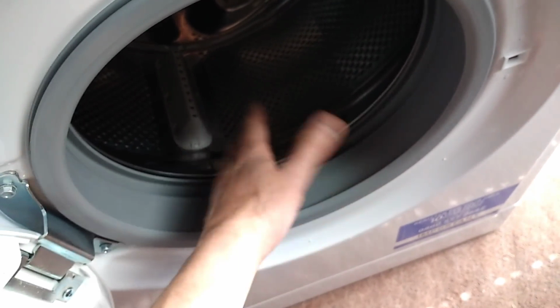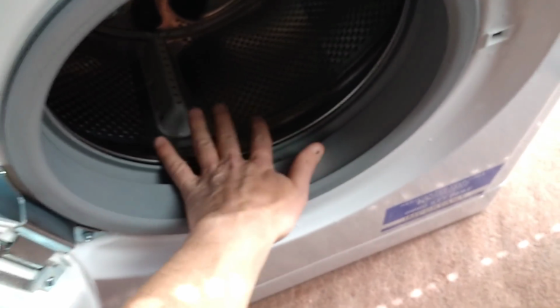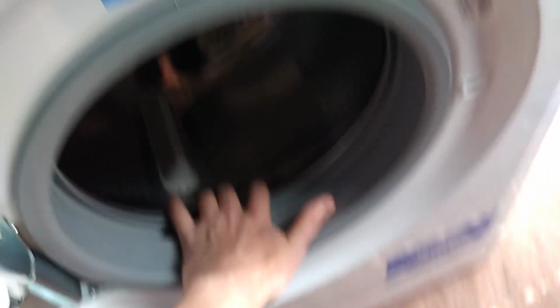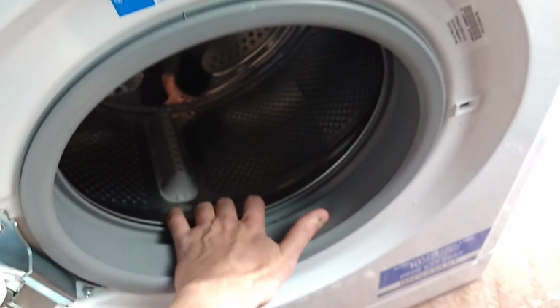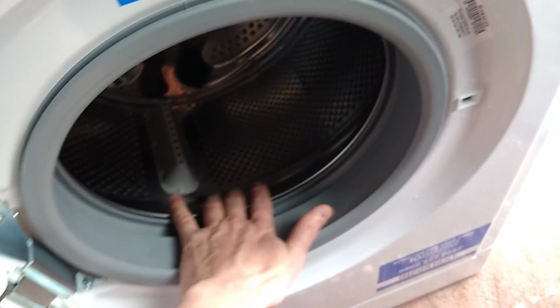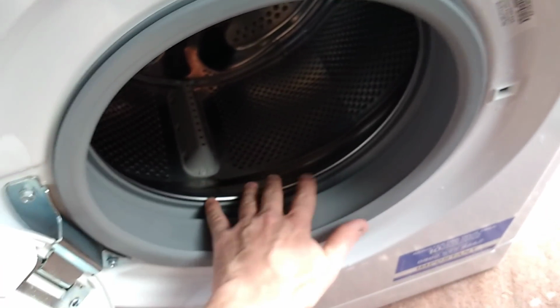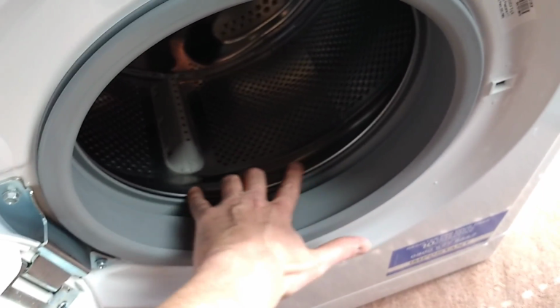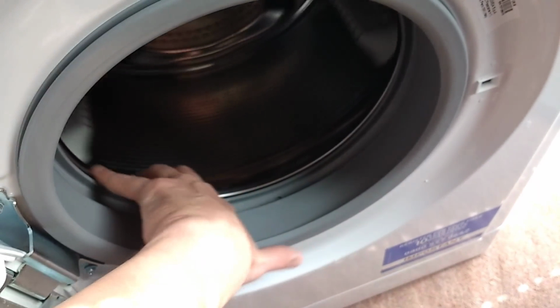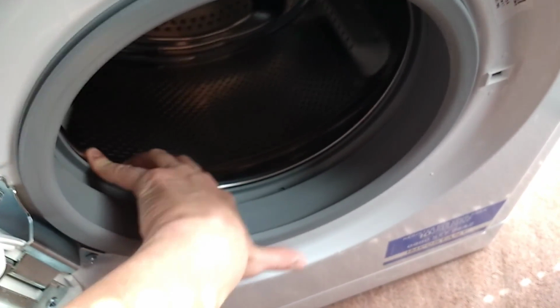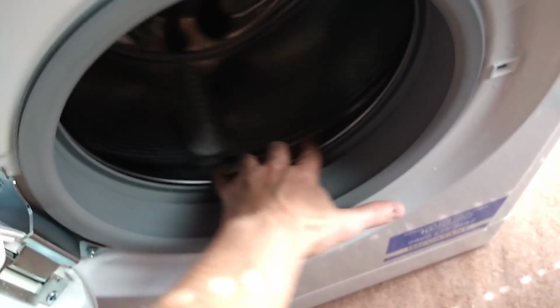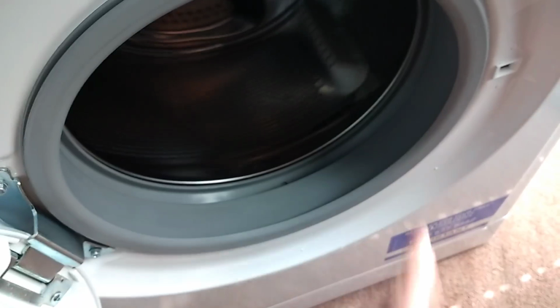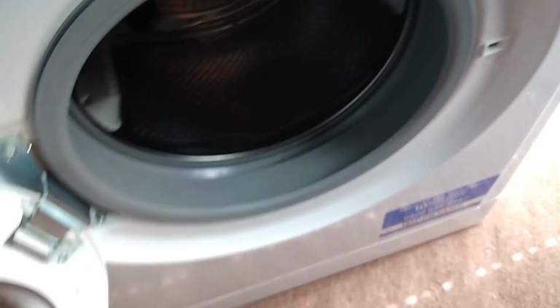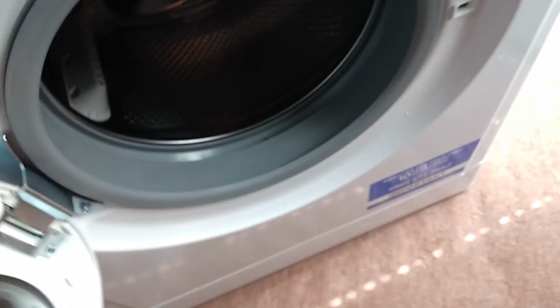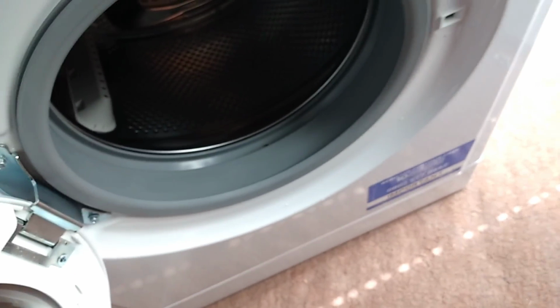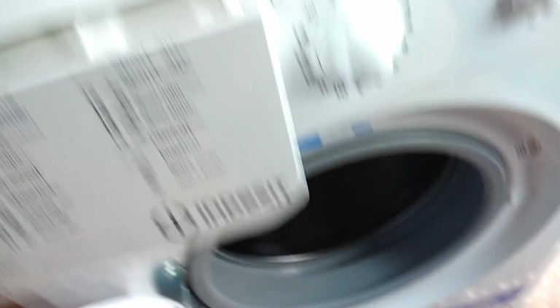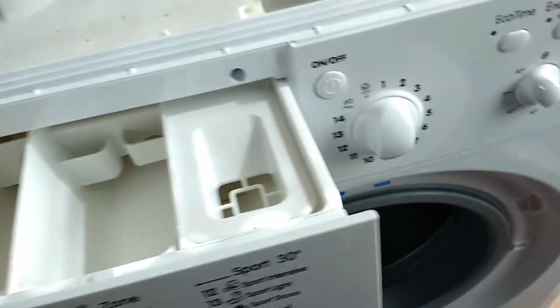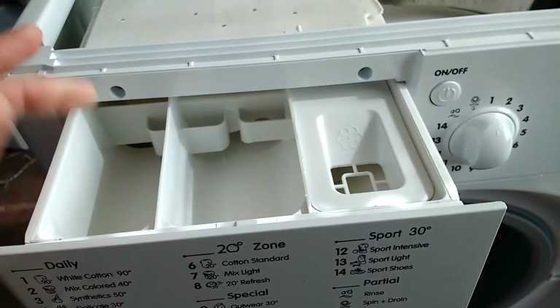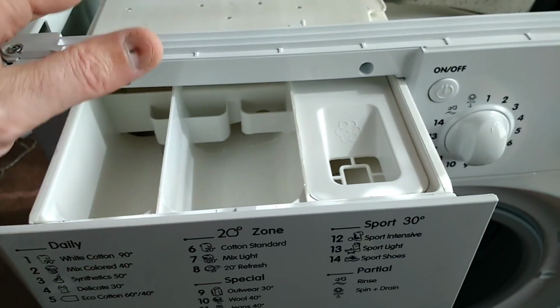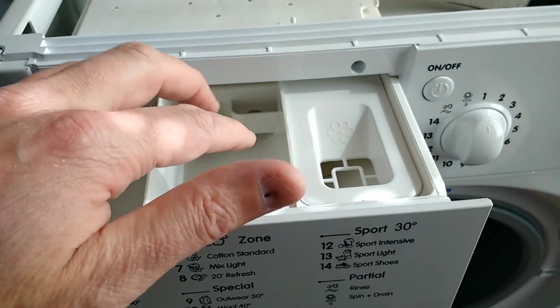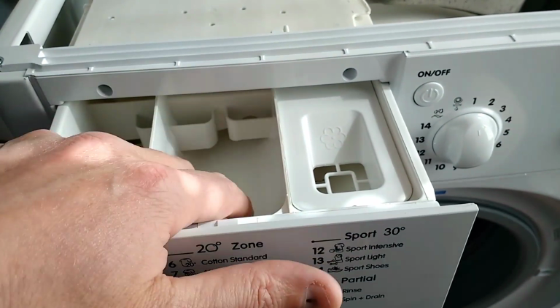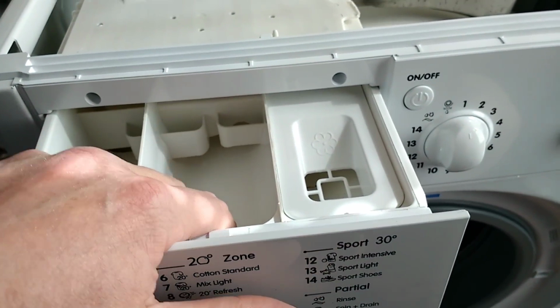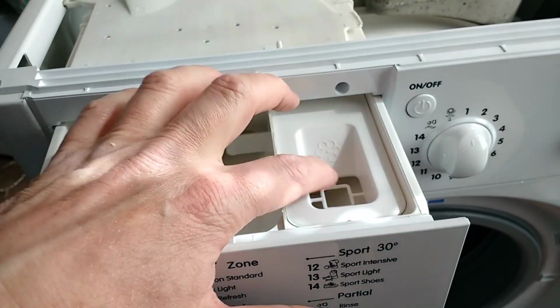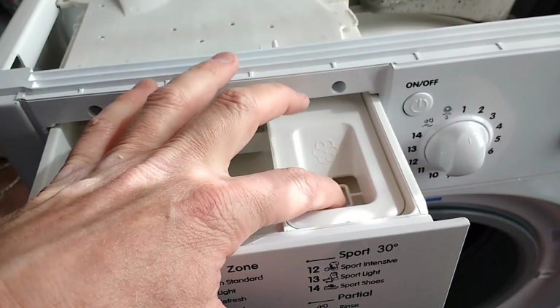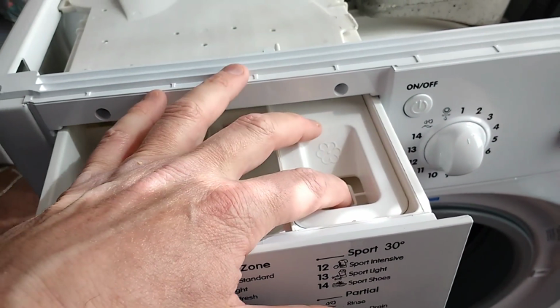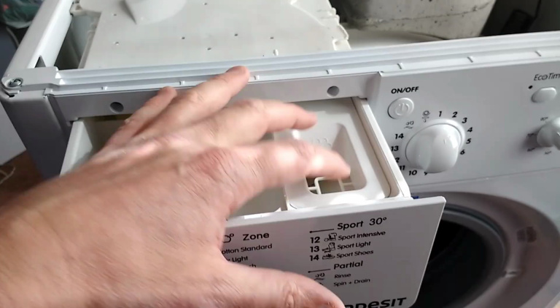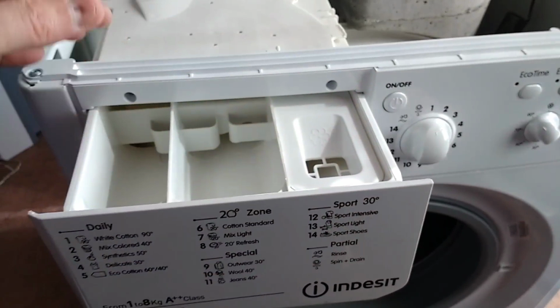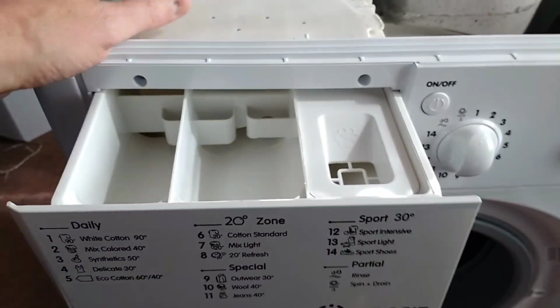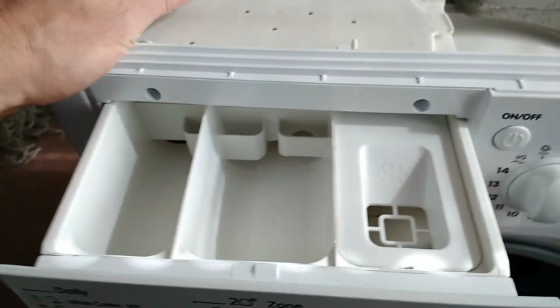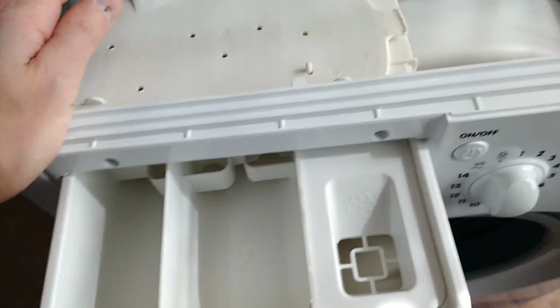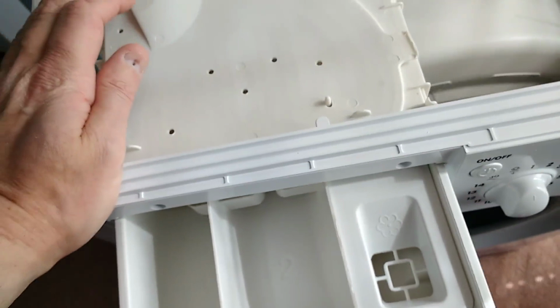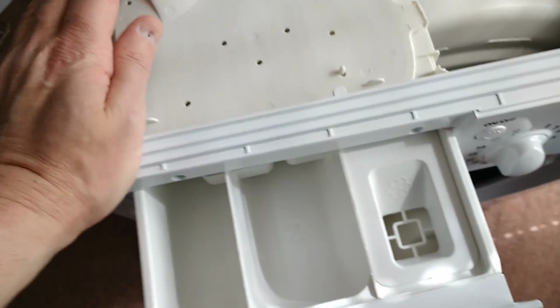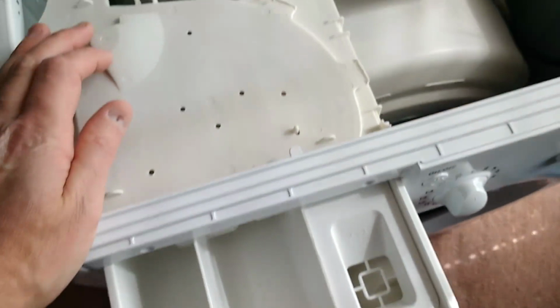It's a typical front loader, very common in the UK, with the stainless steel drum. It's got the standard soap compartment, the two compartments, and then the conditioner, which I never really use. It just makes things greasy feeling.